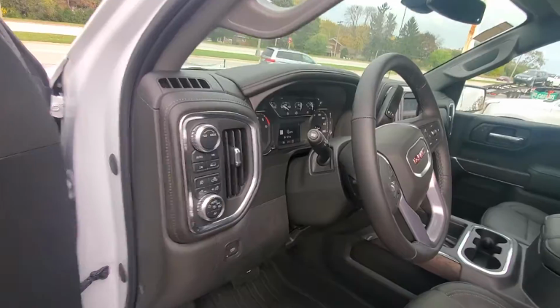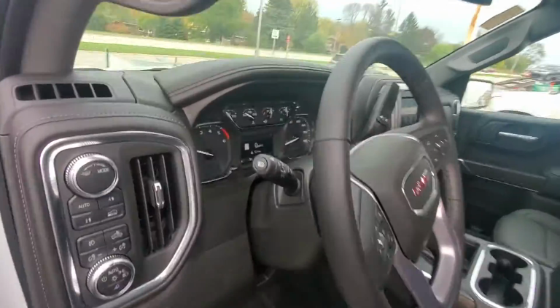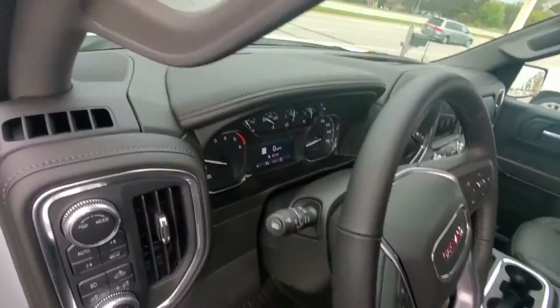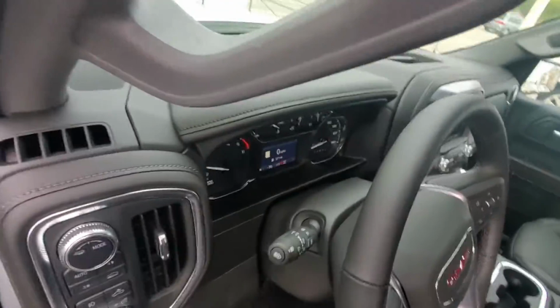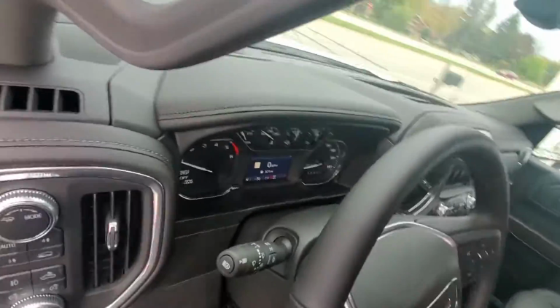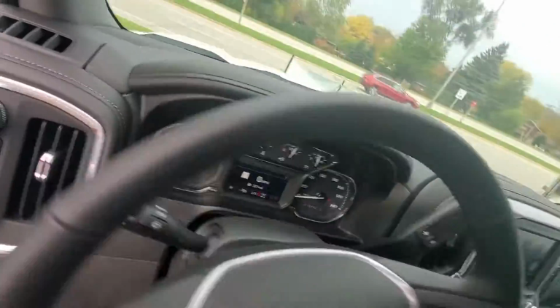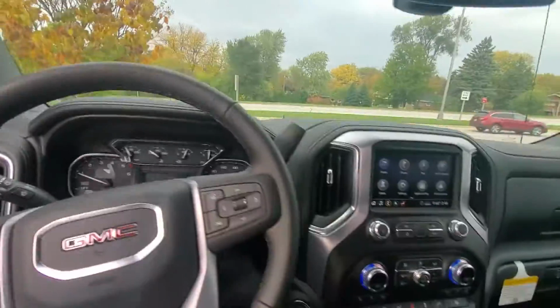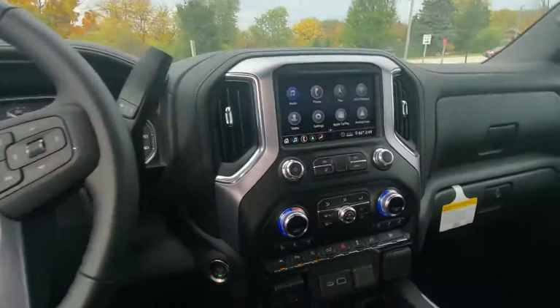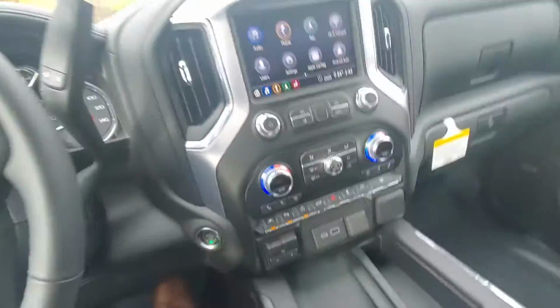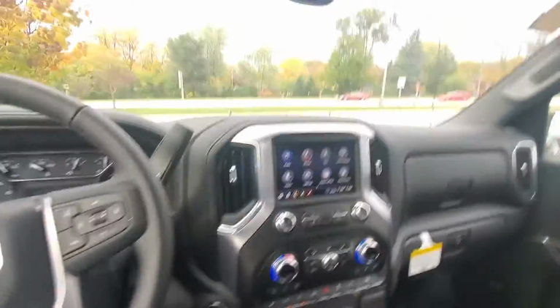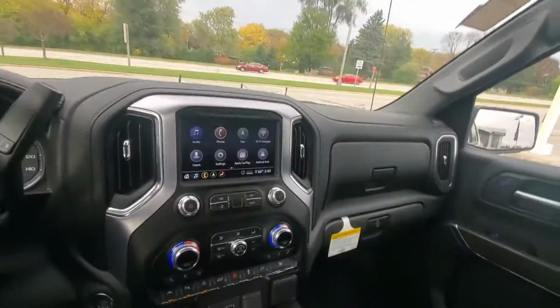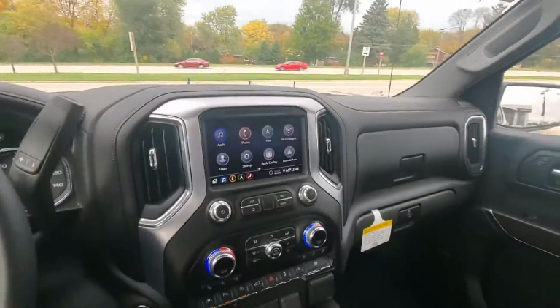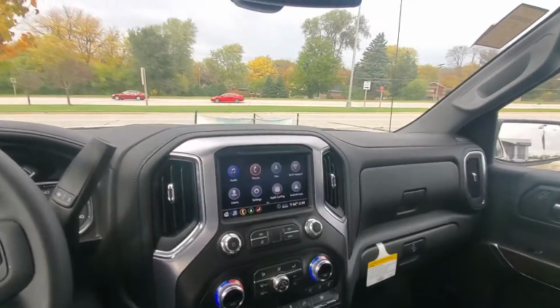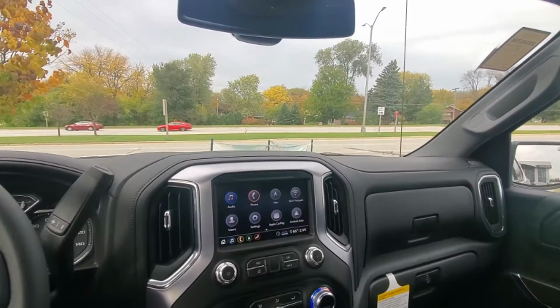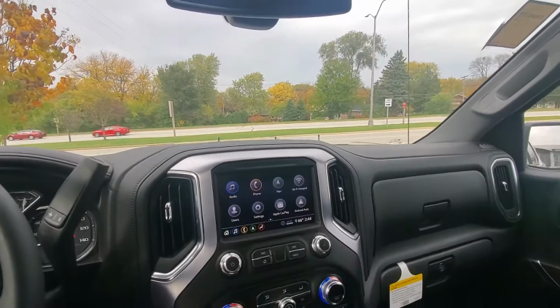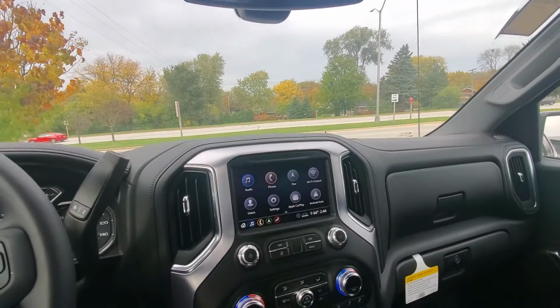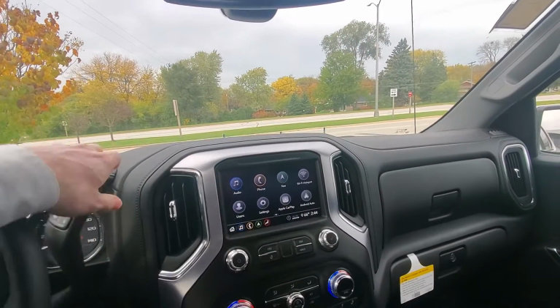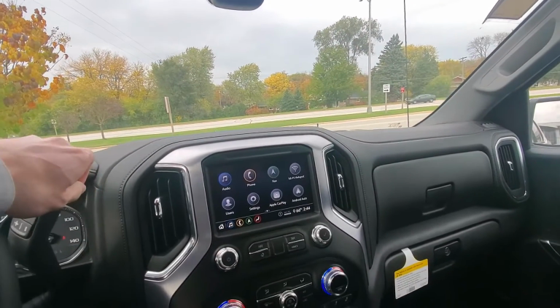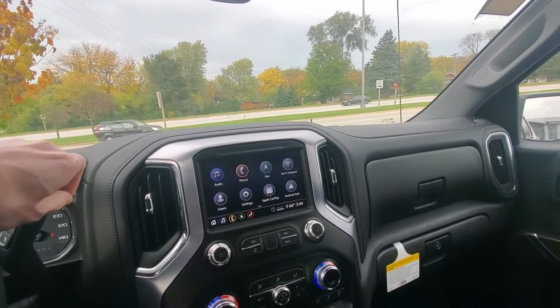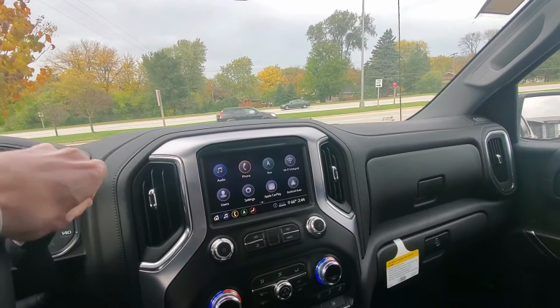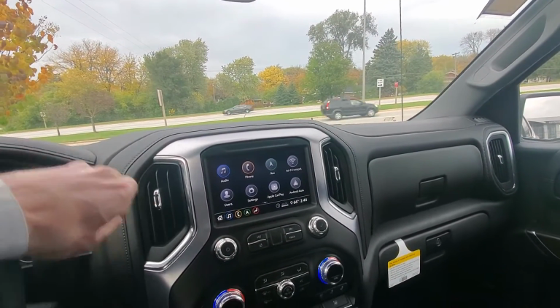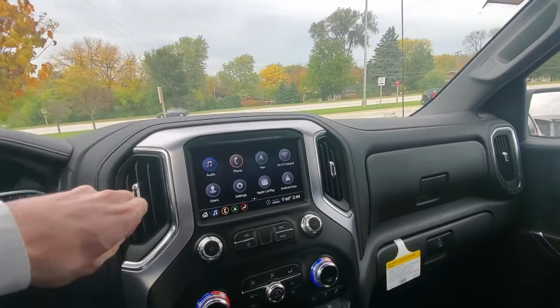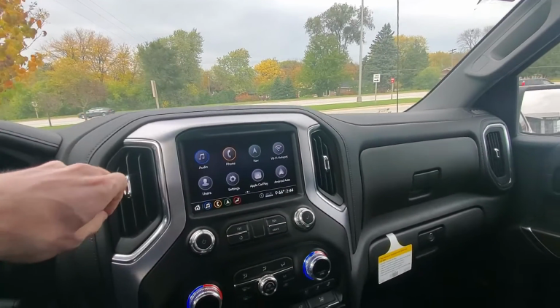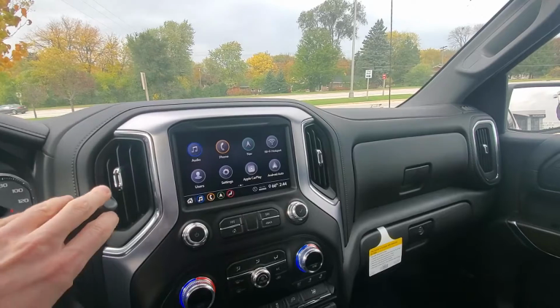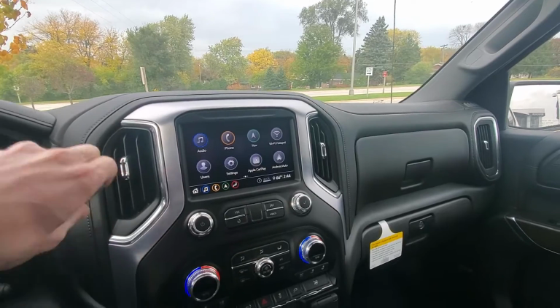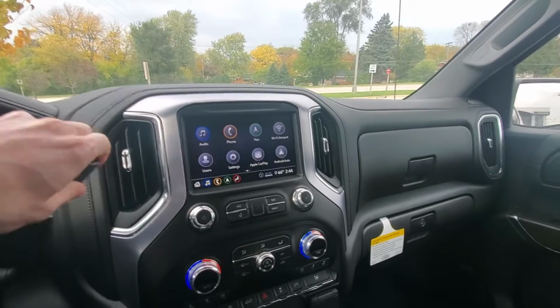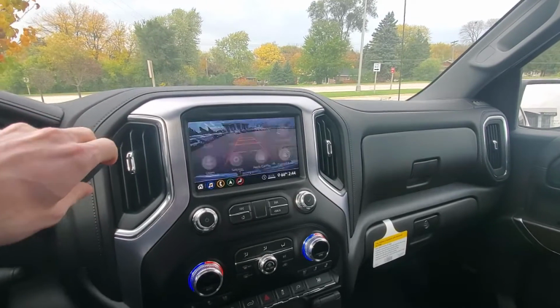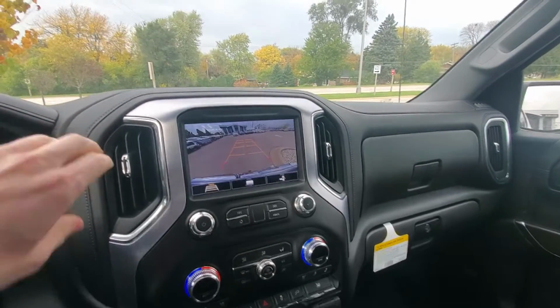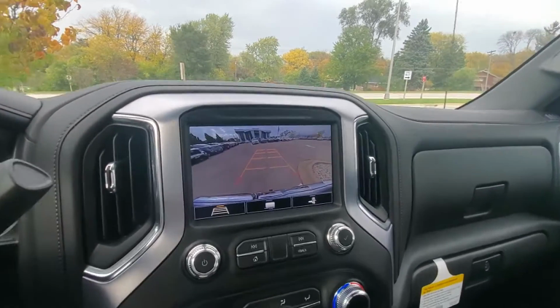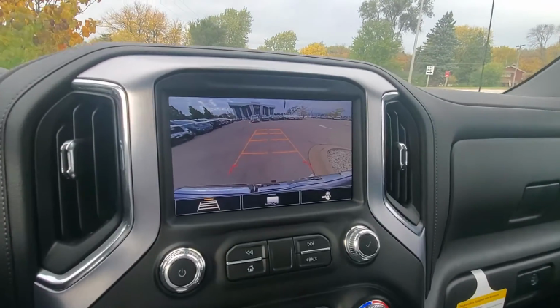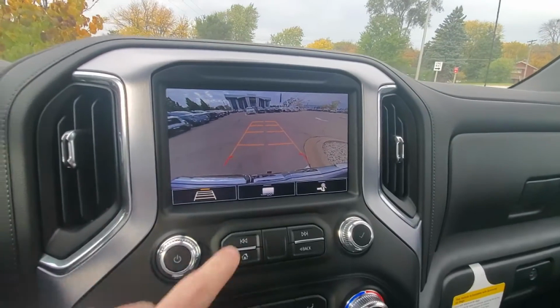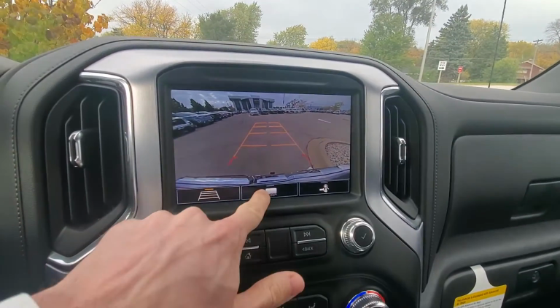I'll show you the interior here. You do have the multiple camera view here.